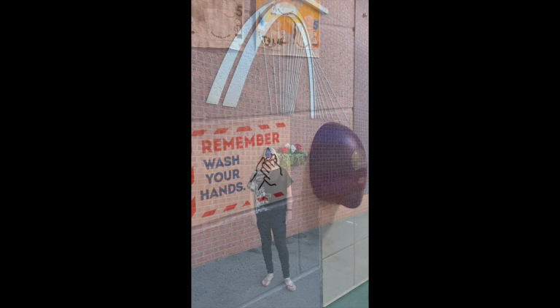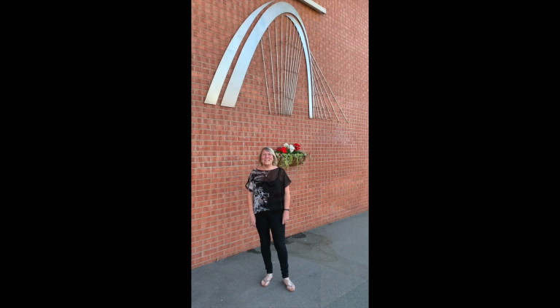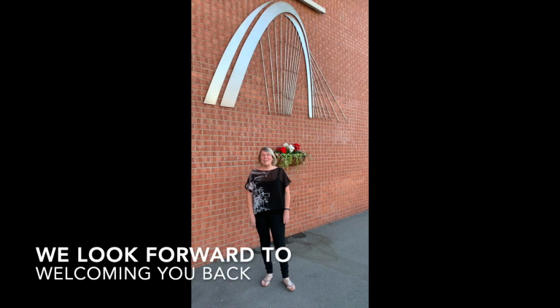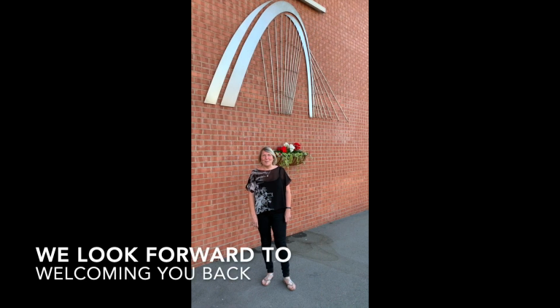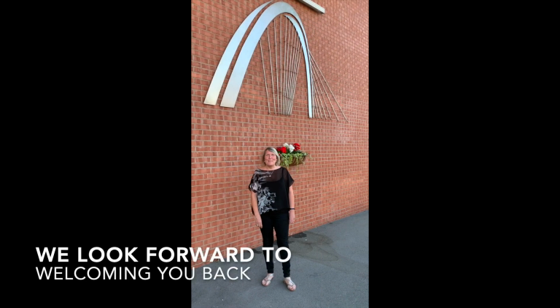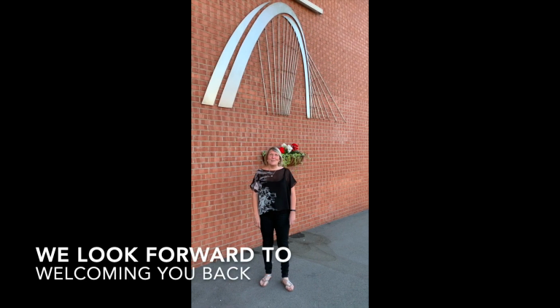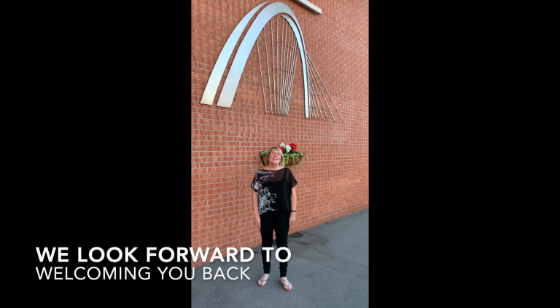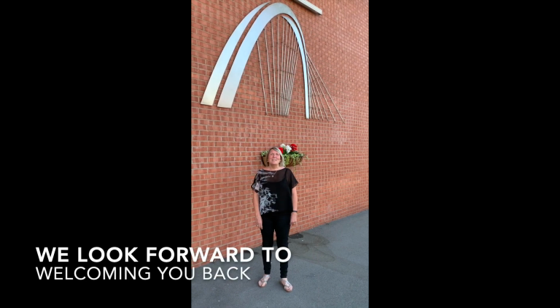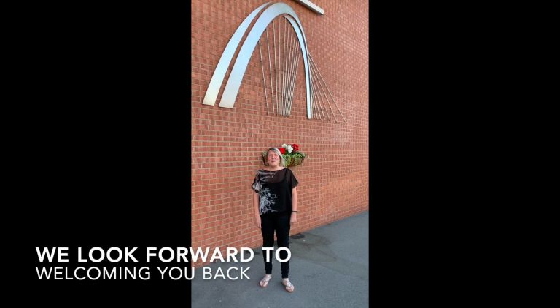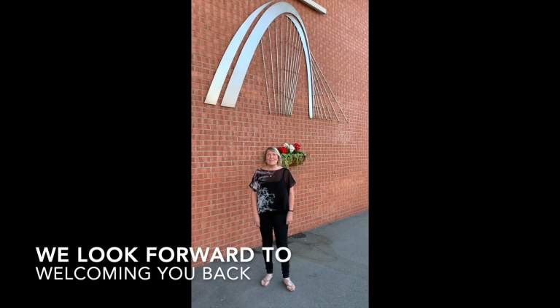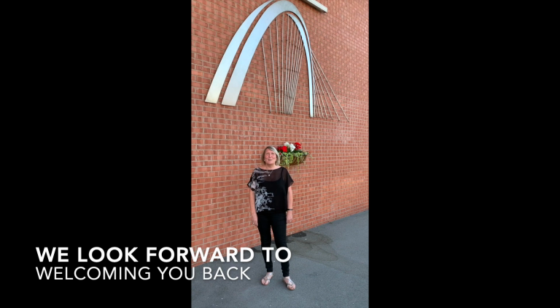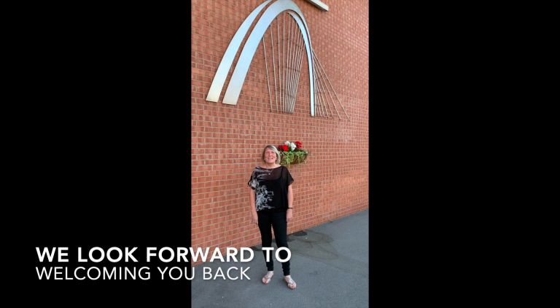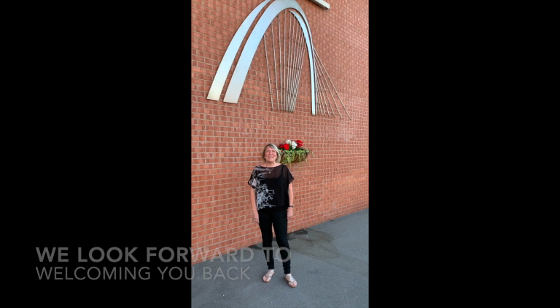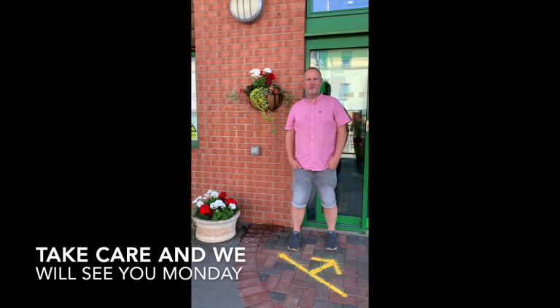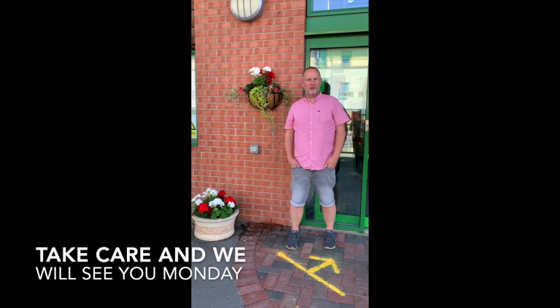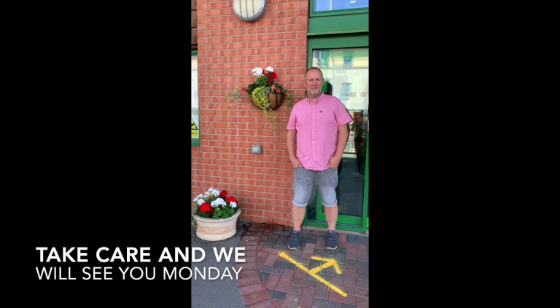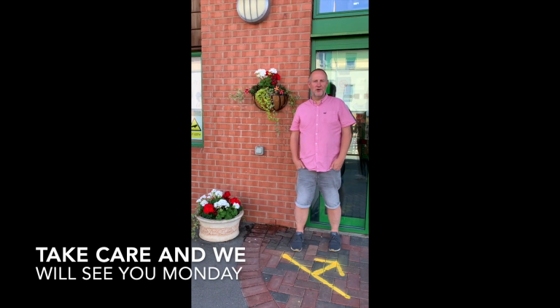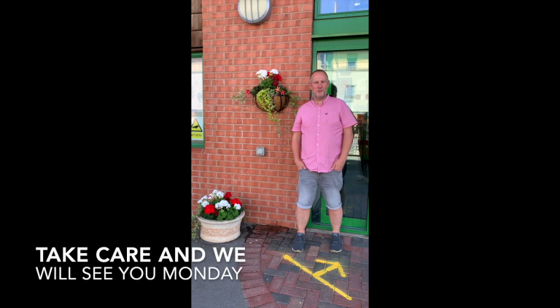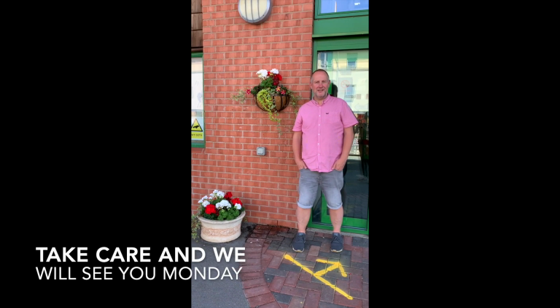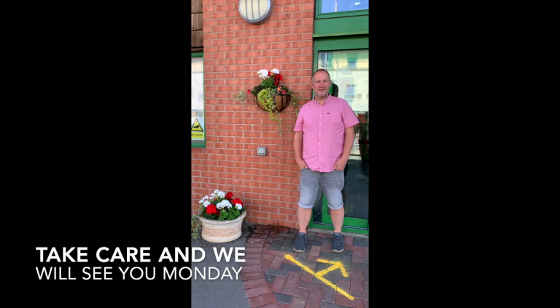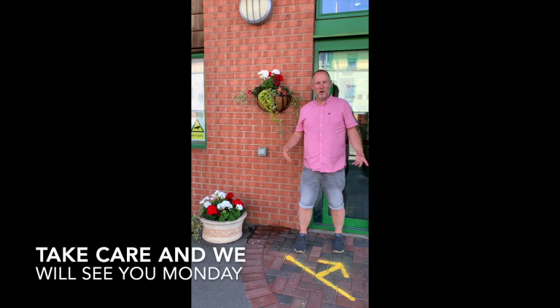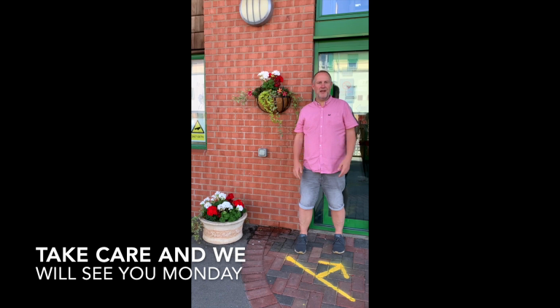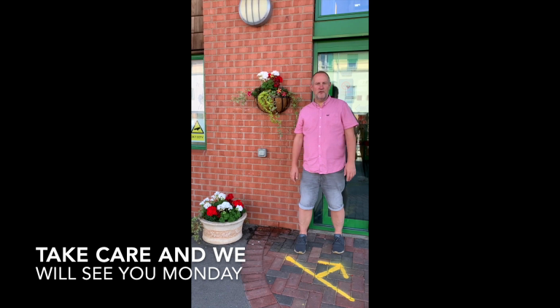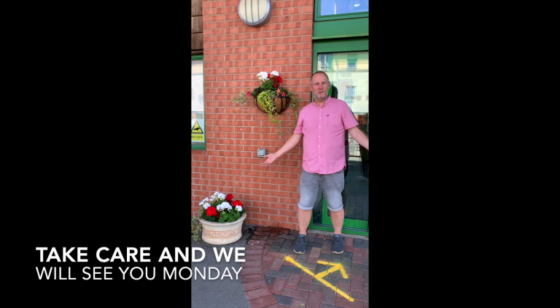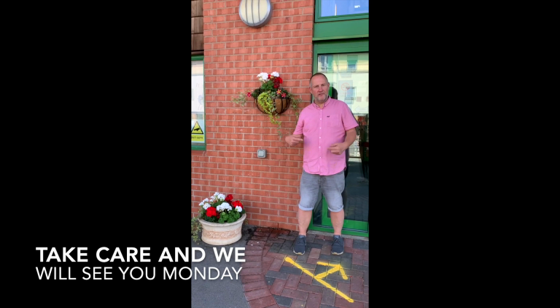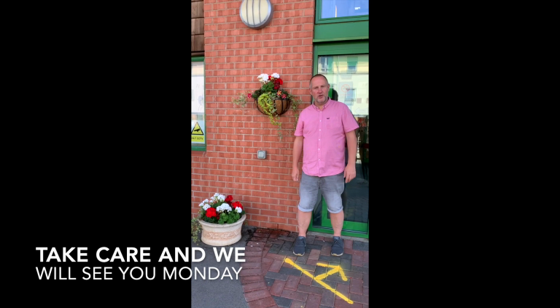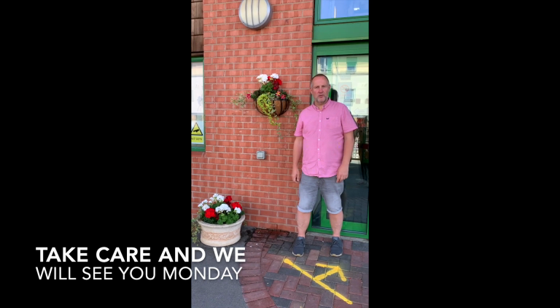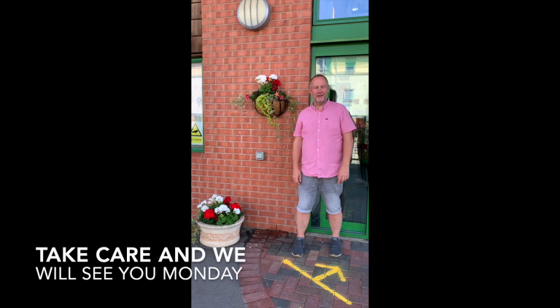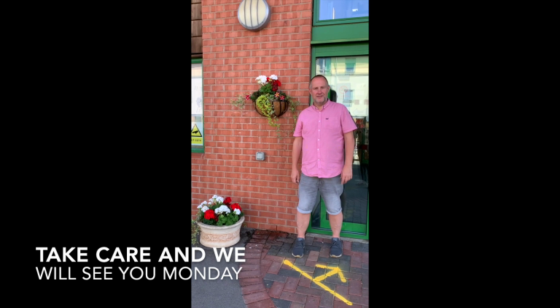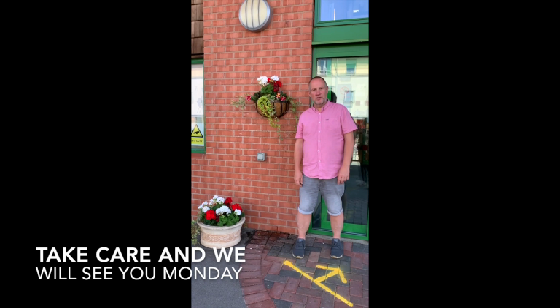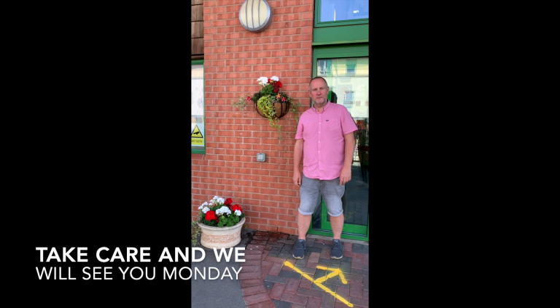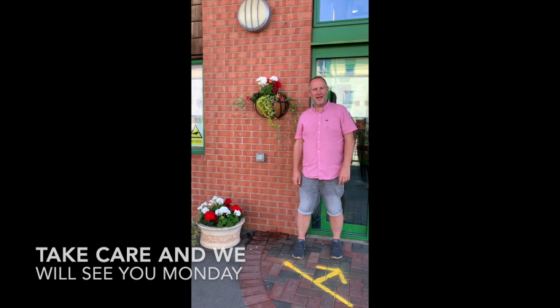So year six, we're really looking forward to seeing you back next week. Until then, hope your families and you are safe and well. We're hoping that as we move forward we're going to have more children coming in — see you all soon, take care.